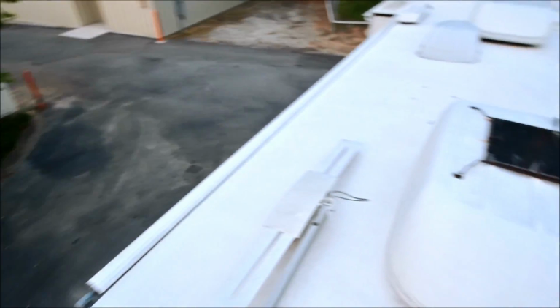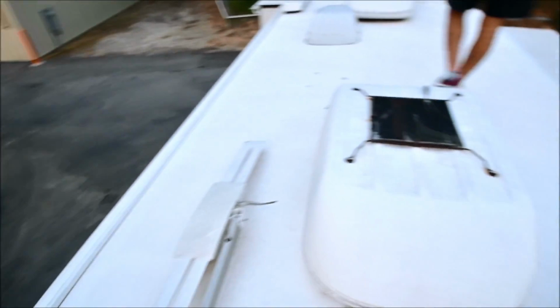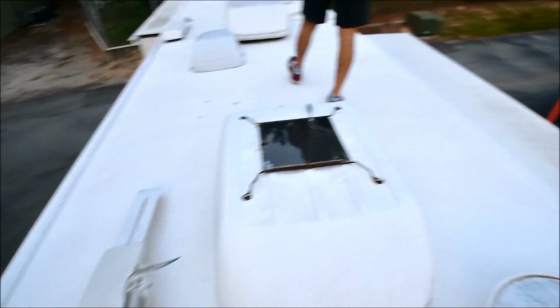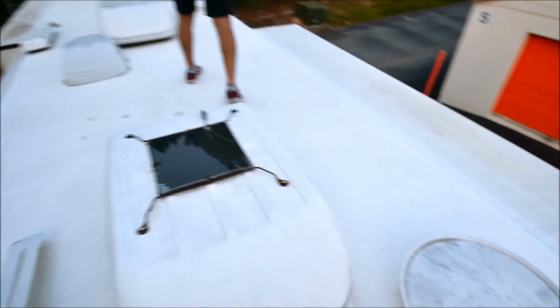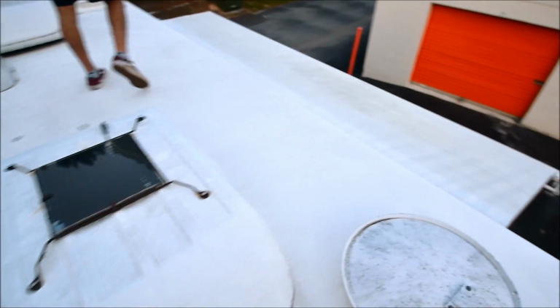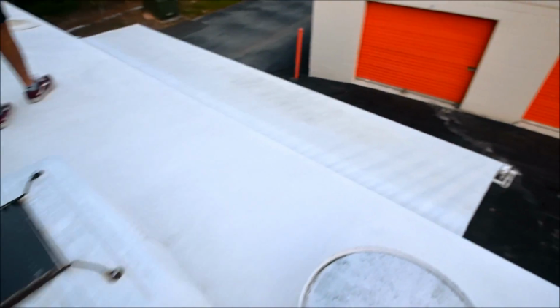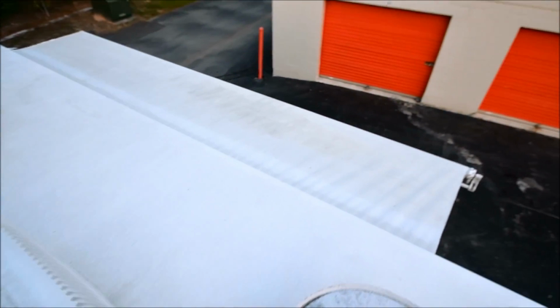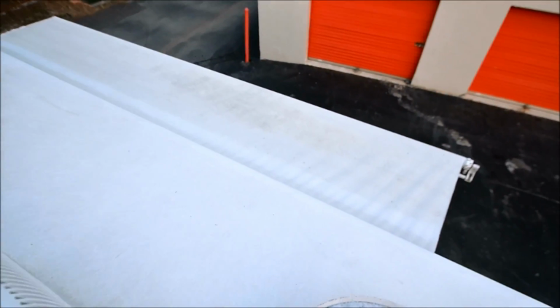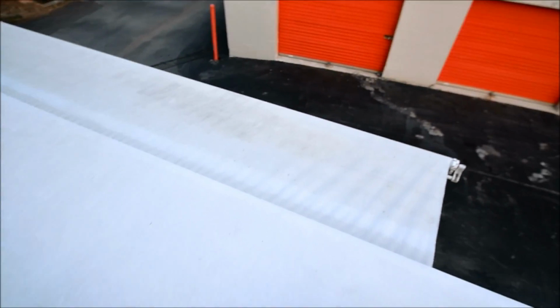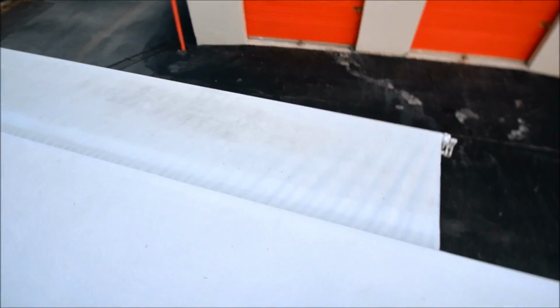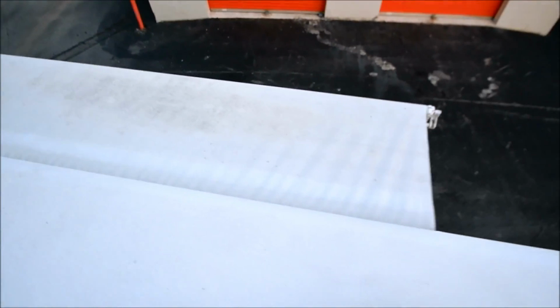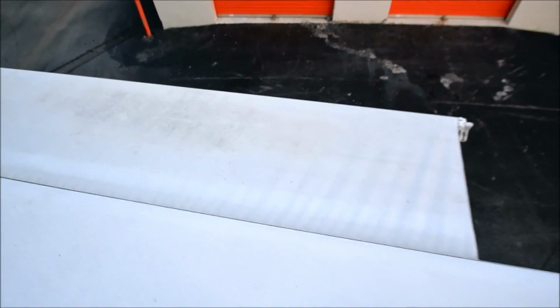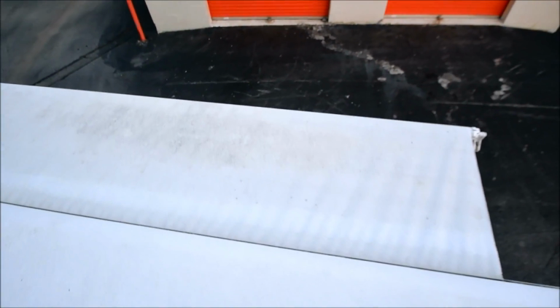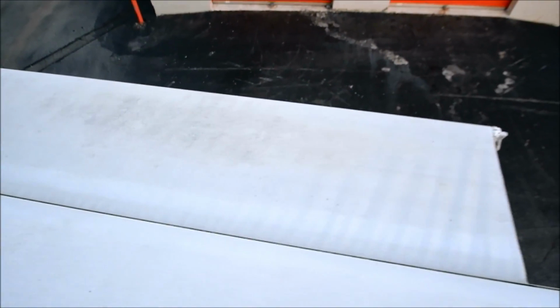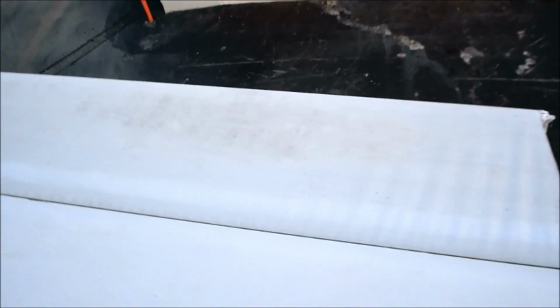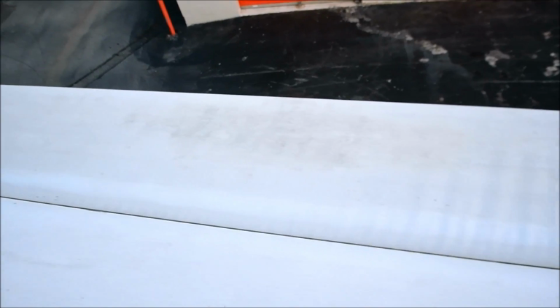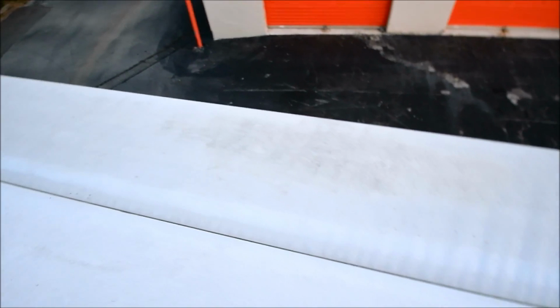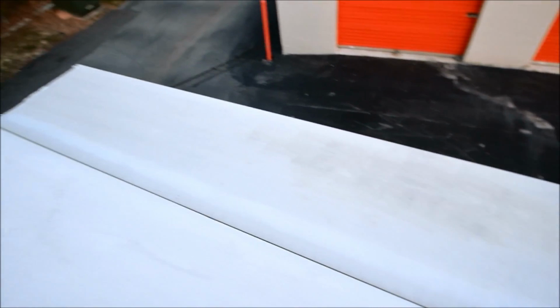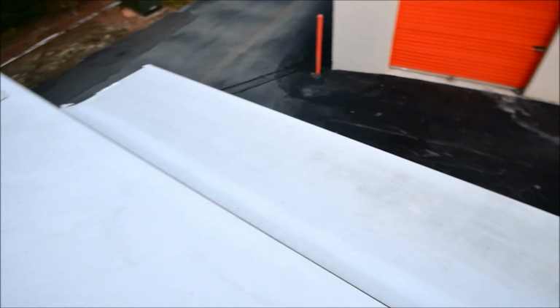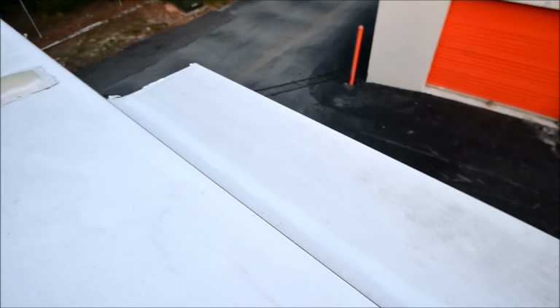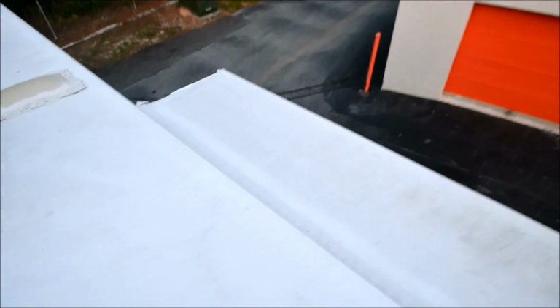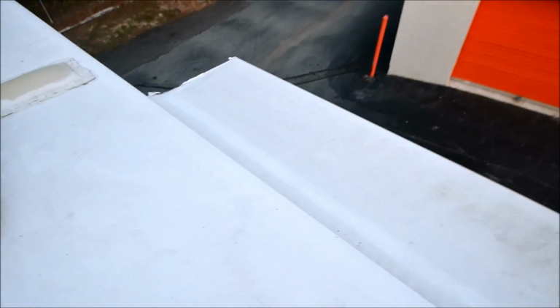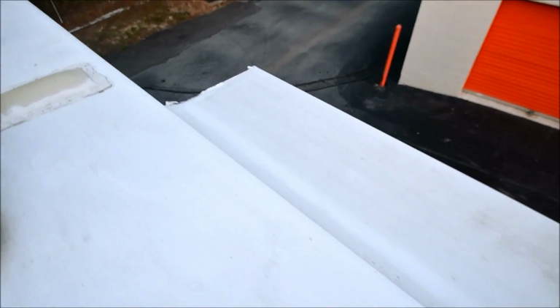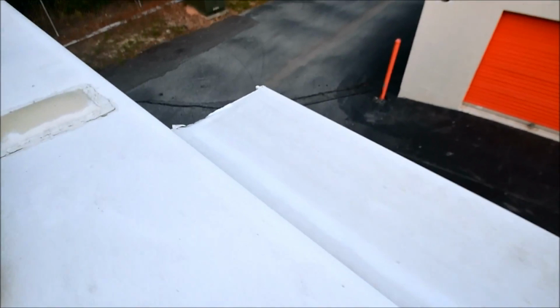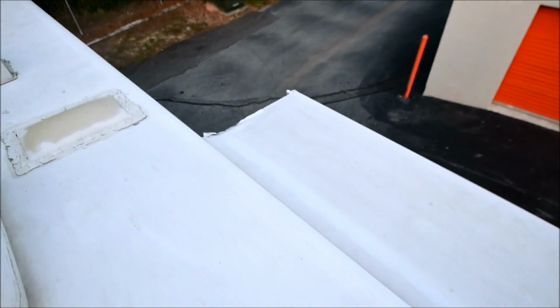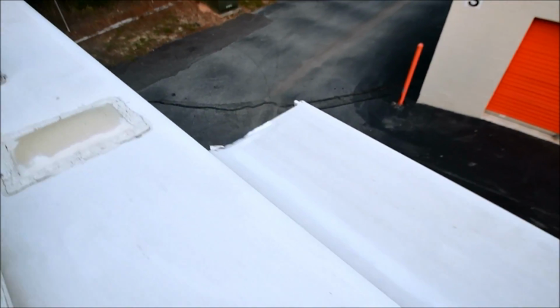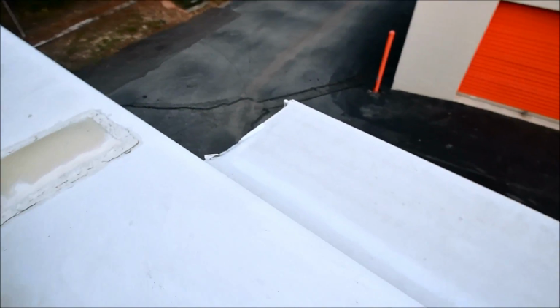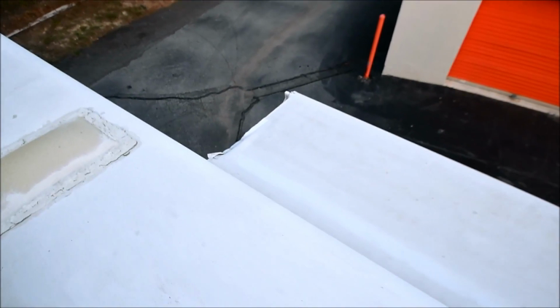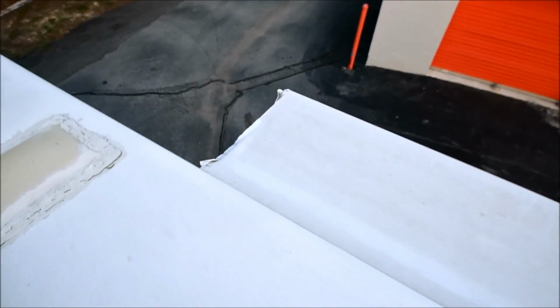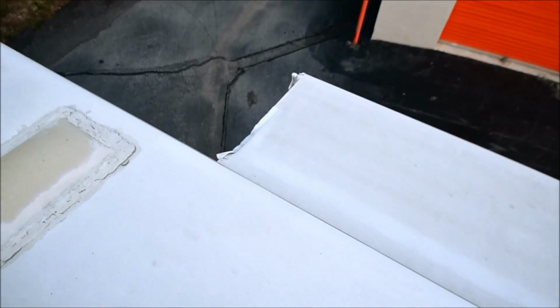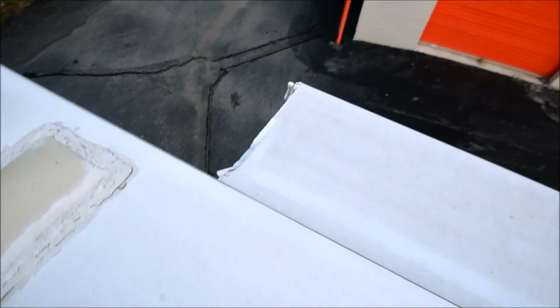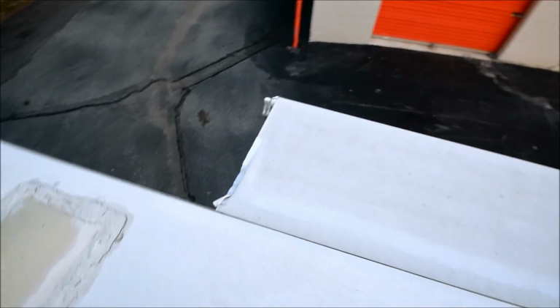Slide-out toppers look pretty good. Over here it's been repaired with some slide-out topper repair tape, but the overall condition of that topper is in excellent shape.